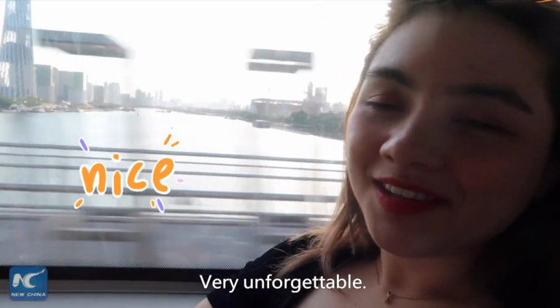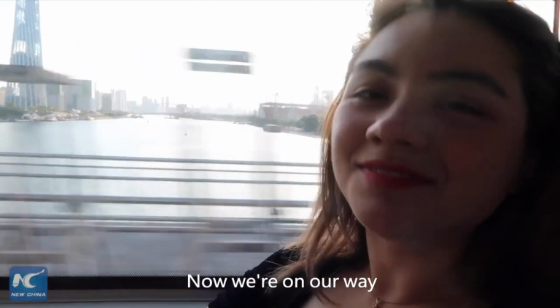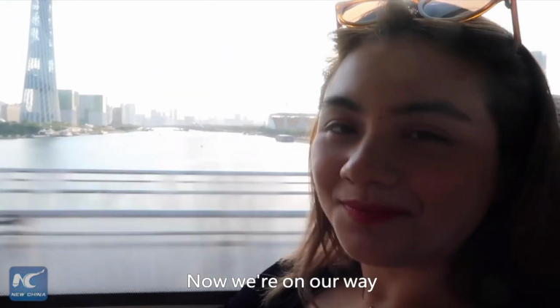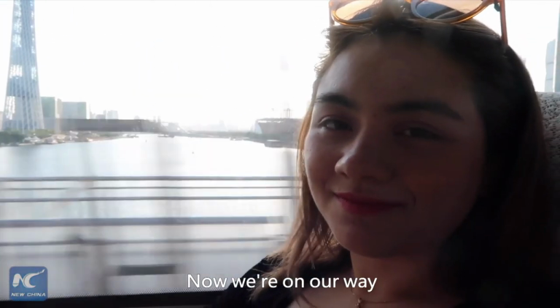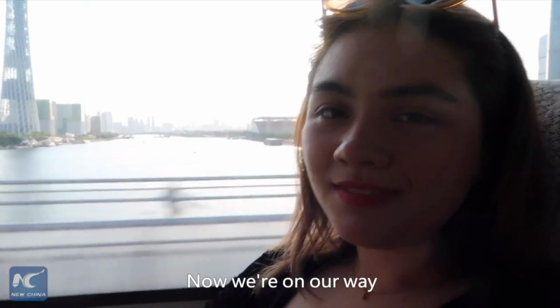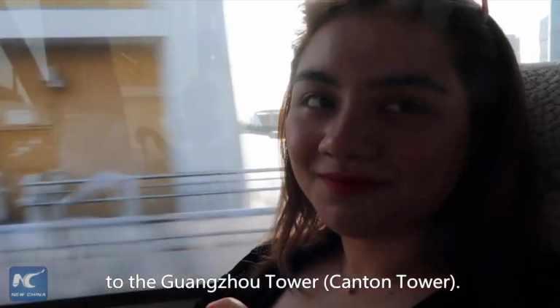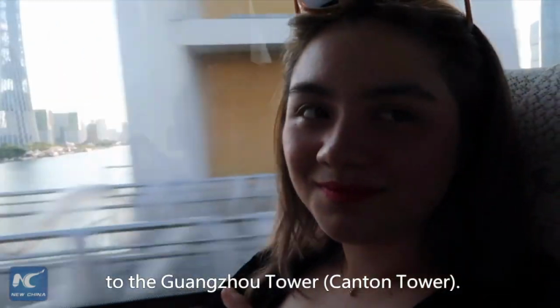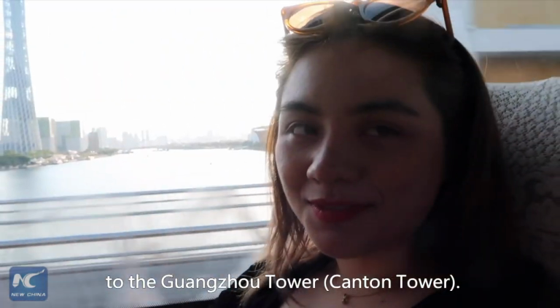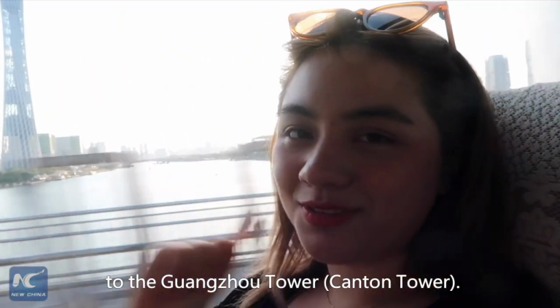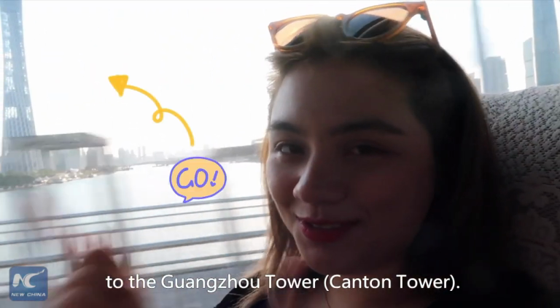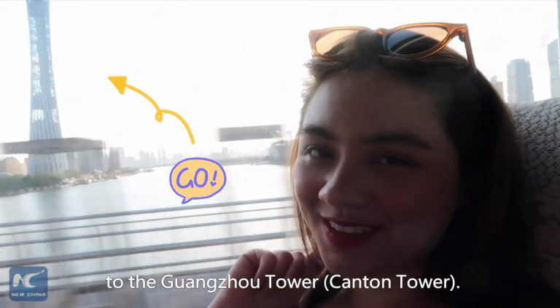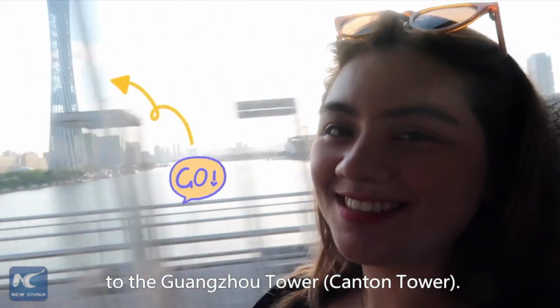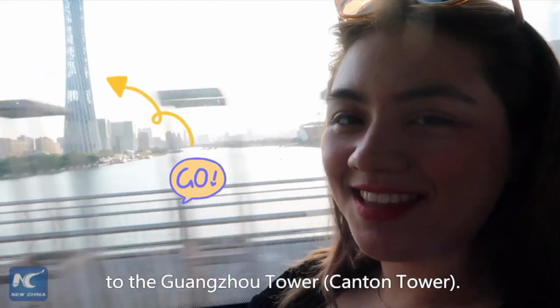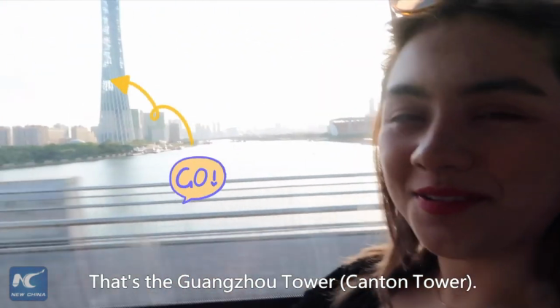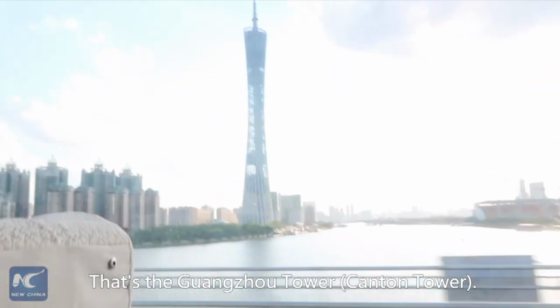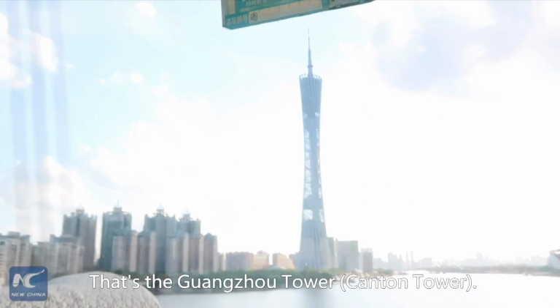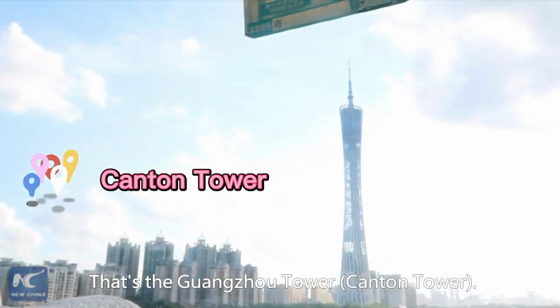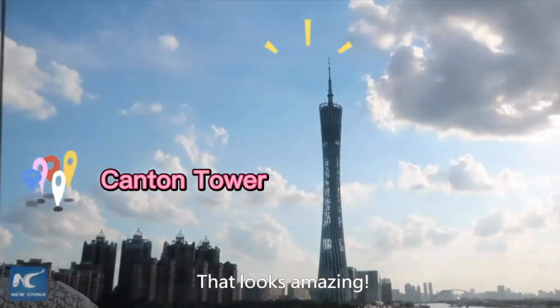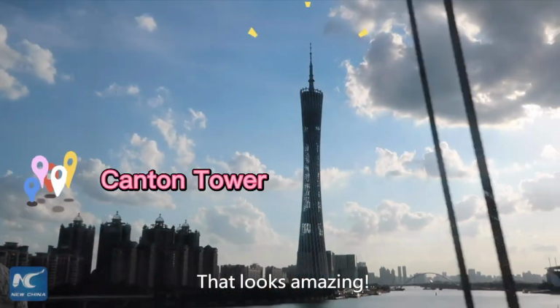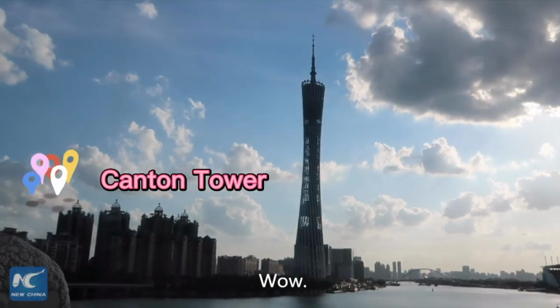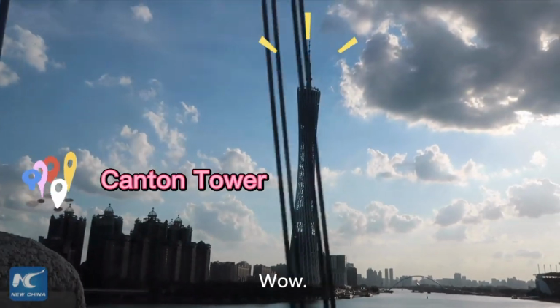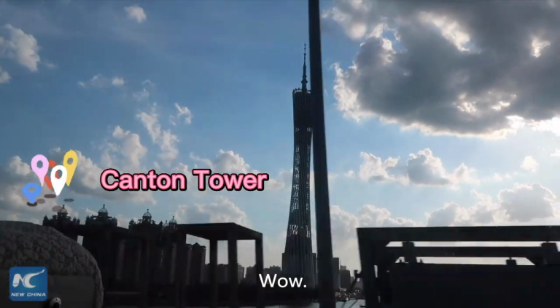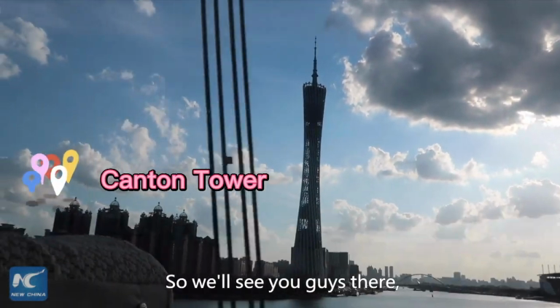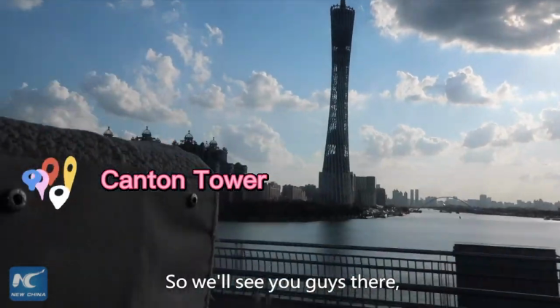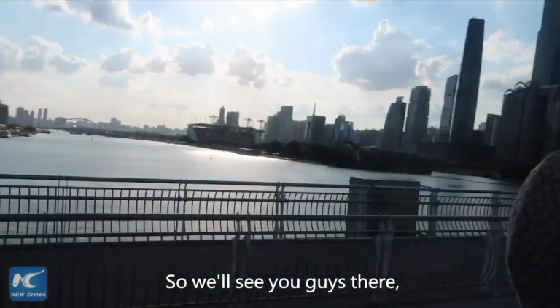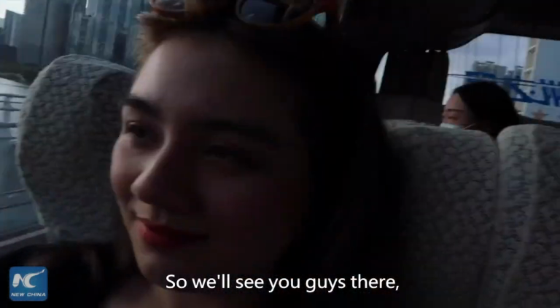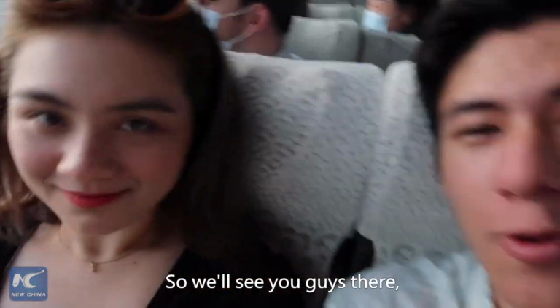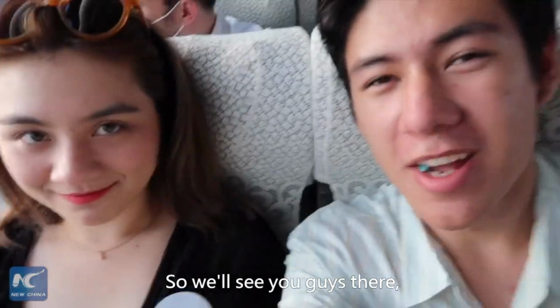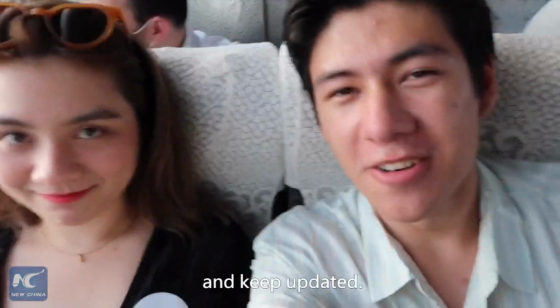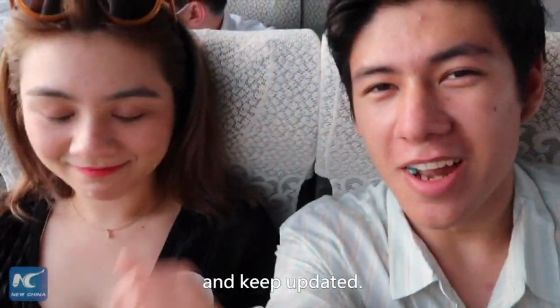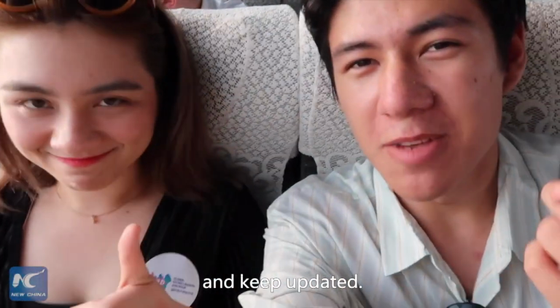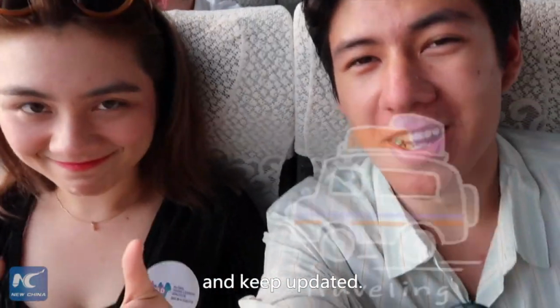Right on, and unforgettable. And now we are on our way to the Guangzhou Tower. That's the Guangzhou Tower, I think. That looks so amazing! We will see you guys there.